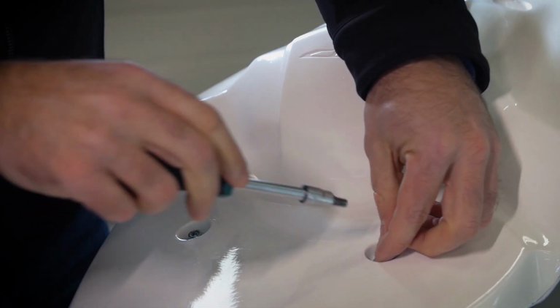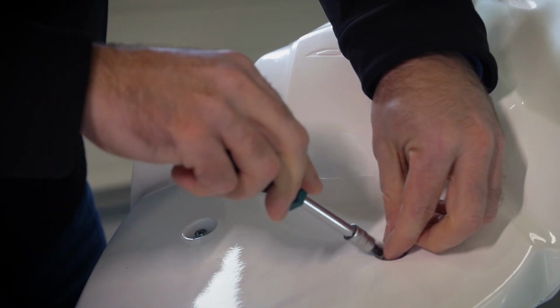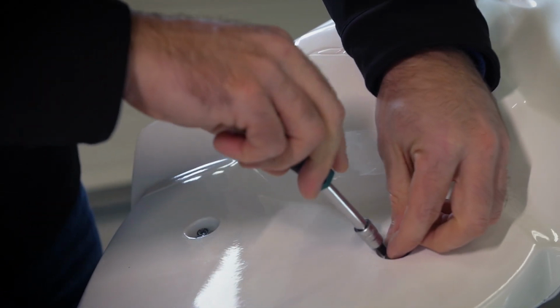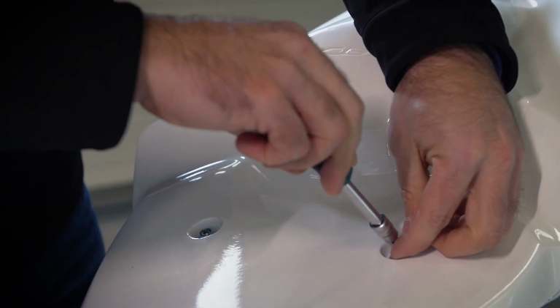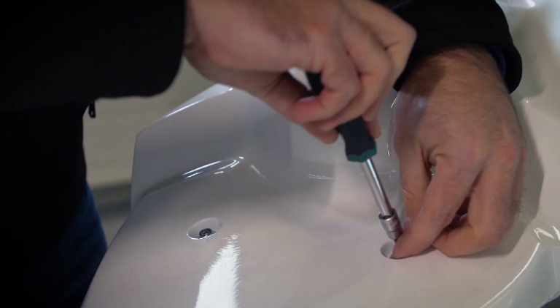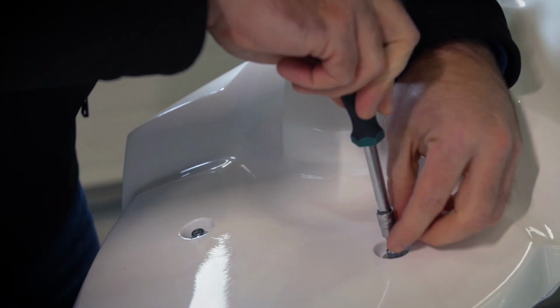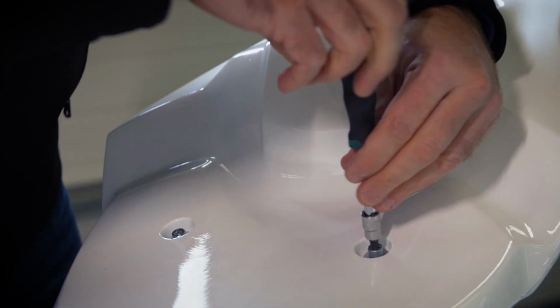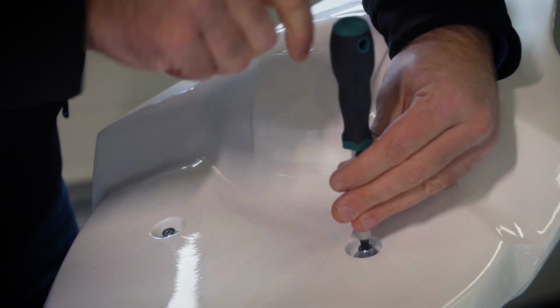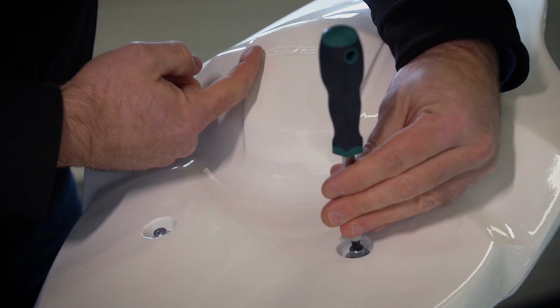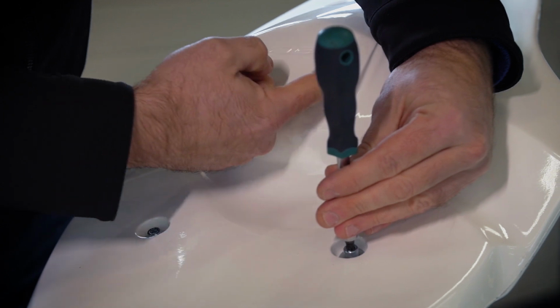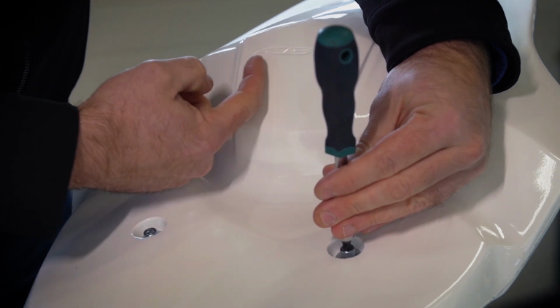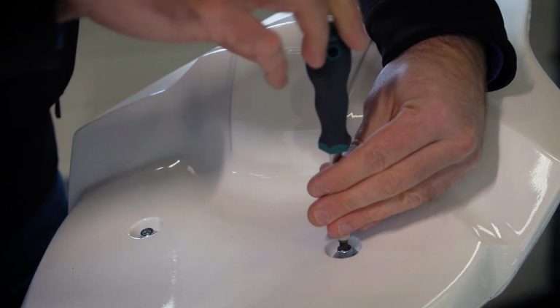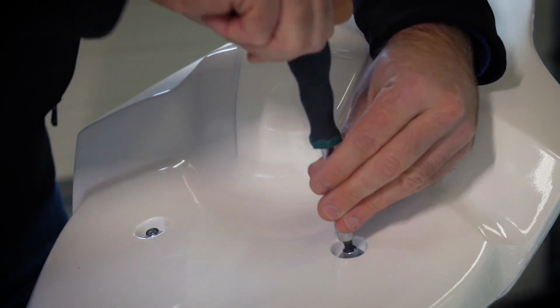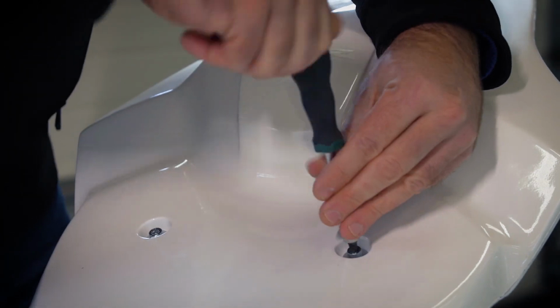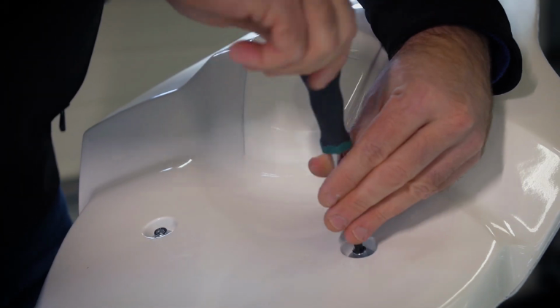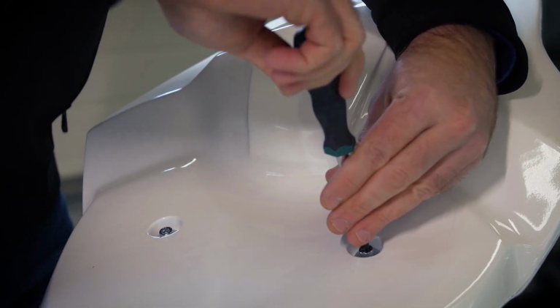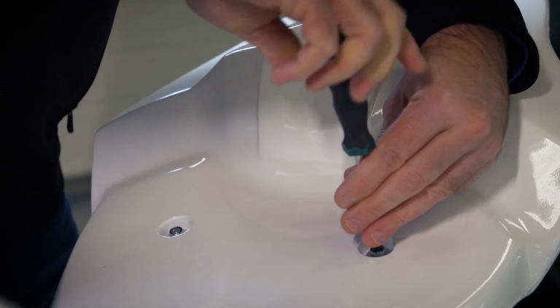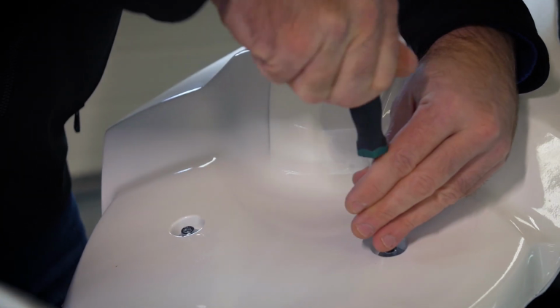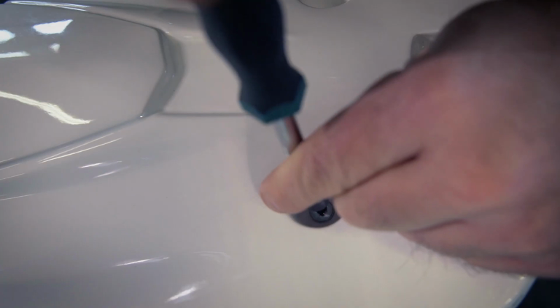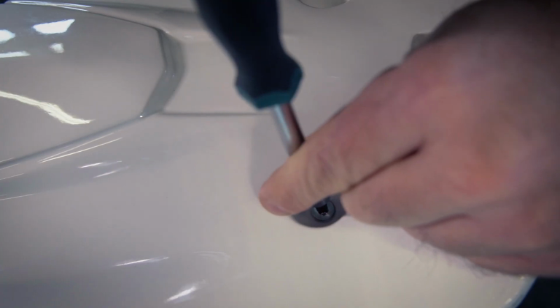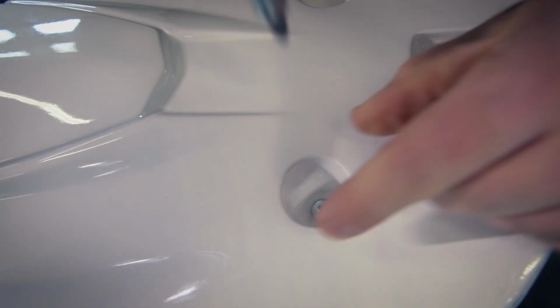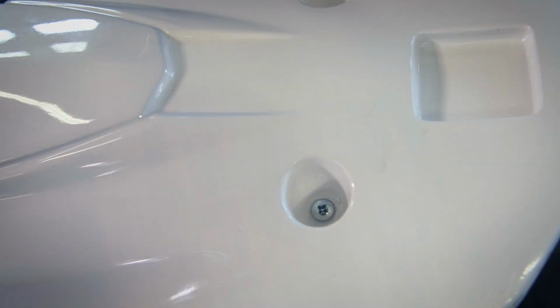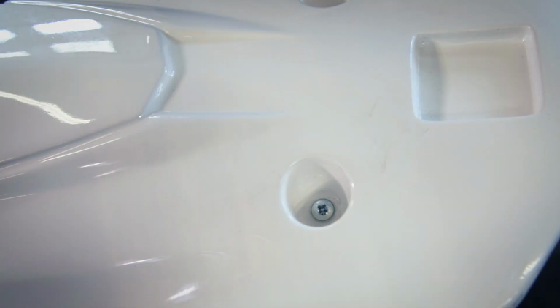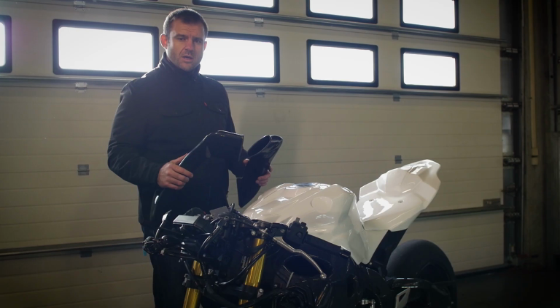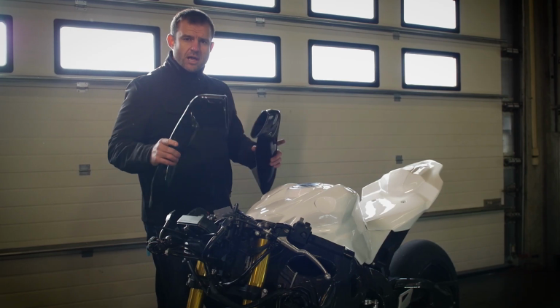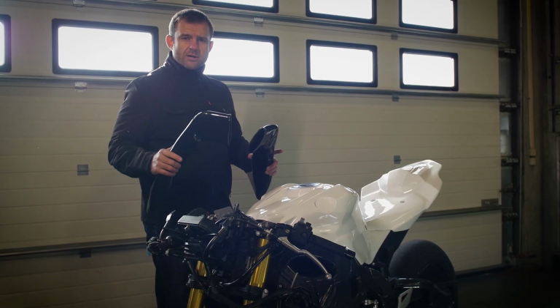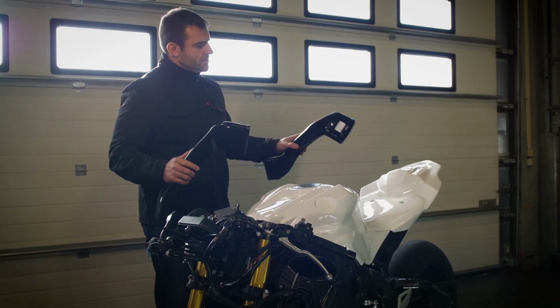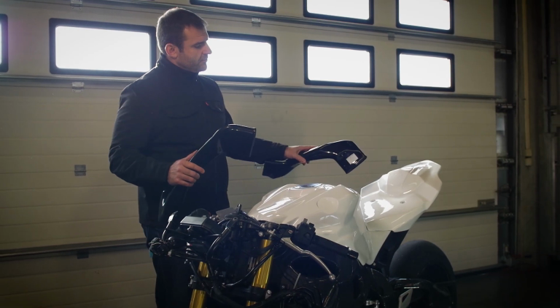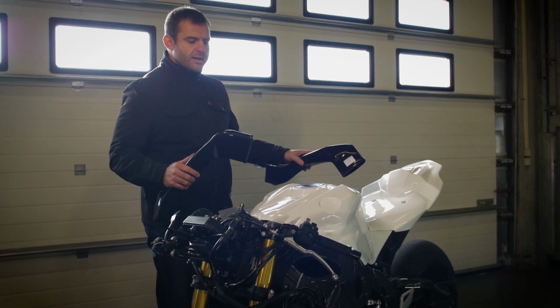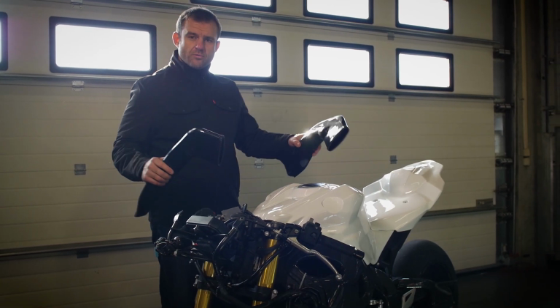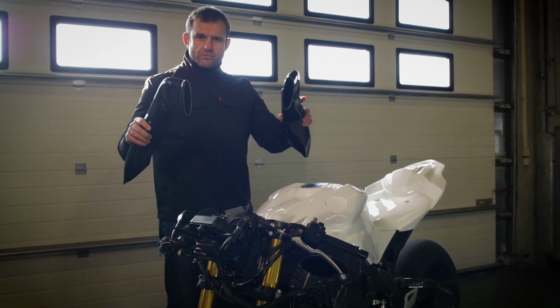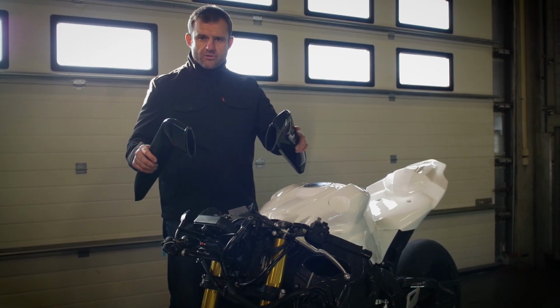I really like the details — check out the CBR logo over here, pretty nice. Now we are done with the back of the bike, so we move to the front.